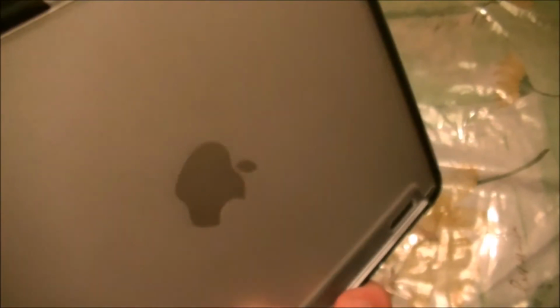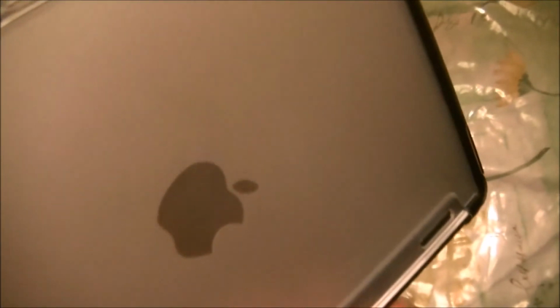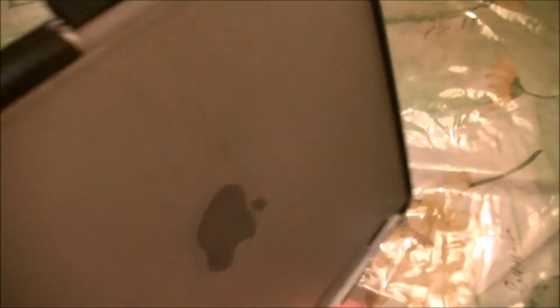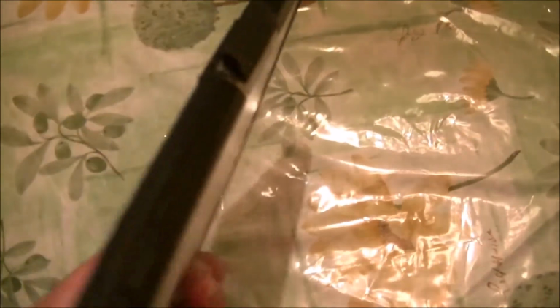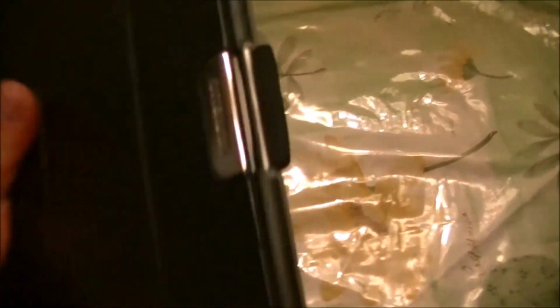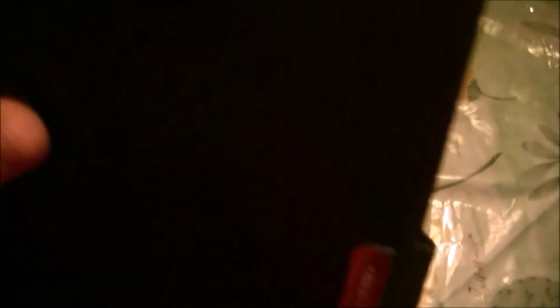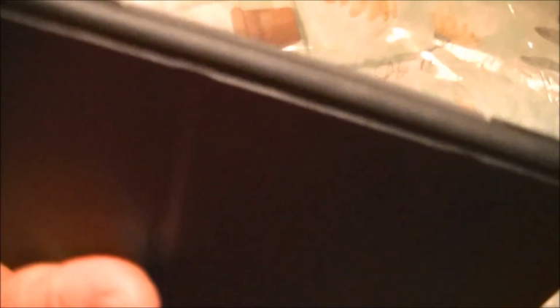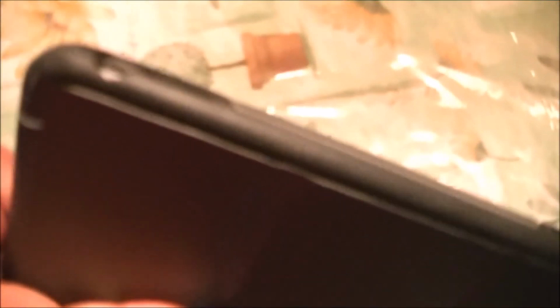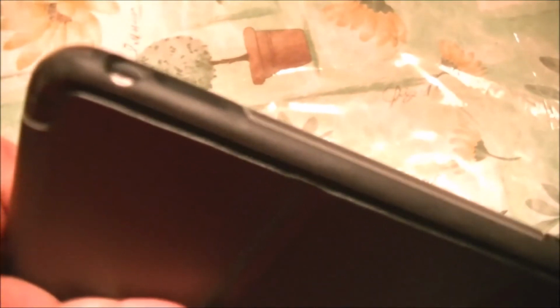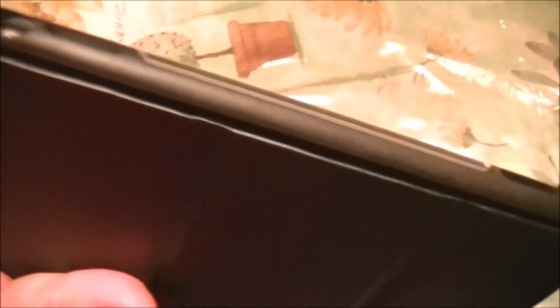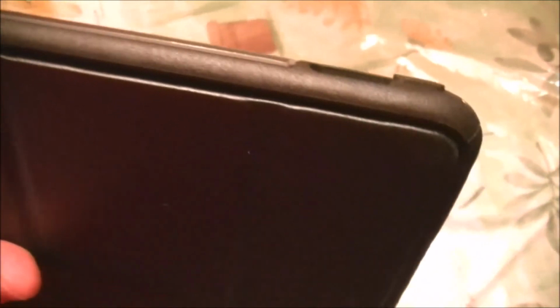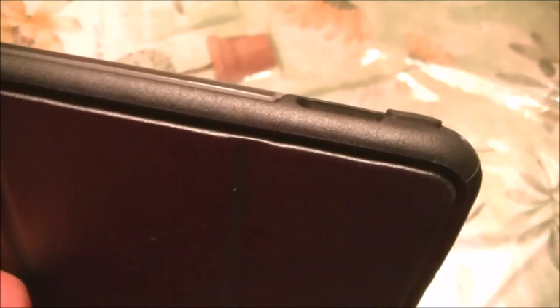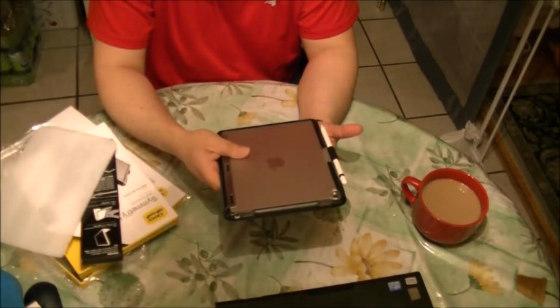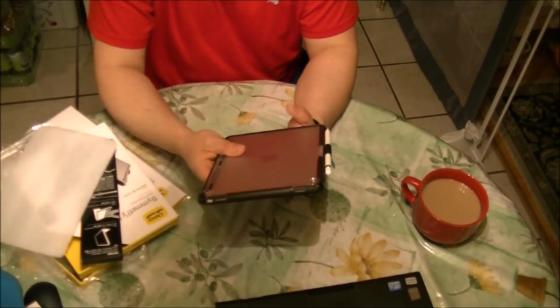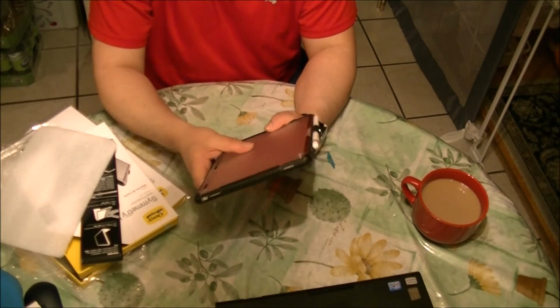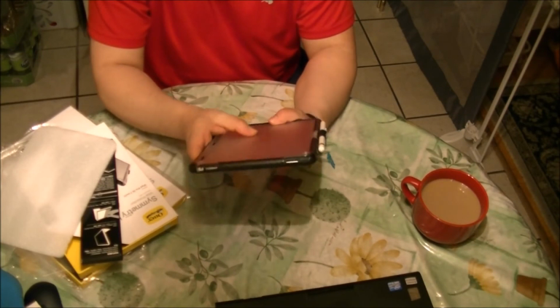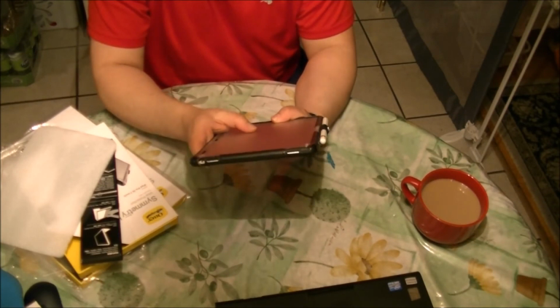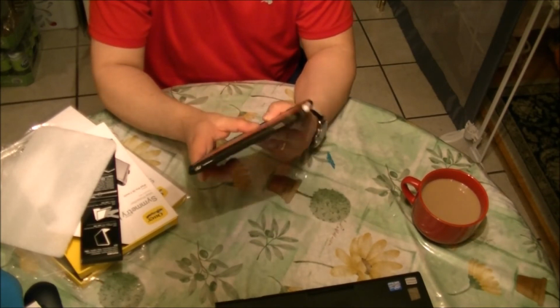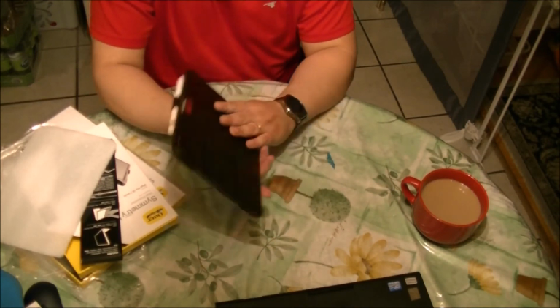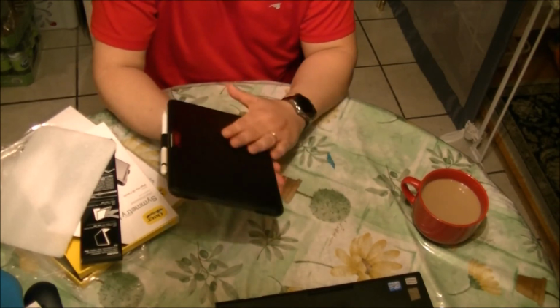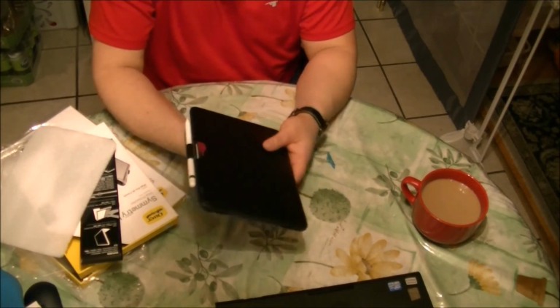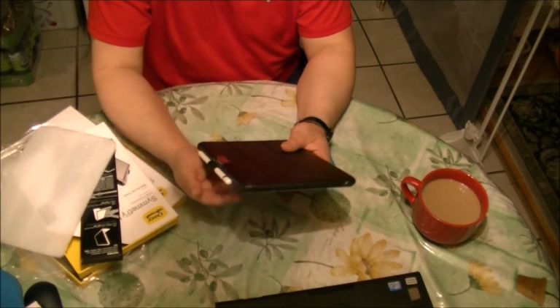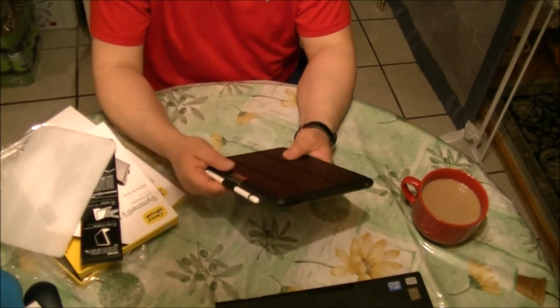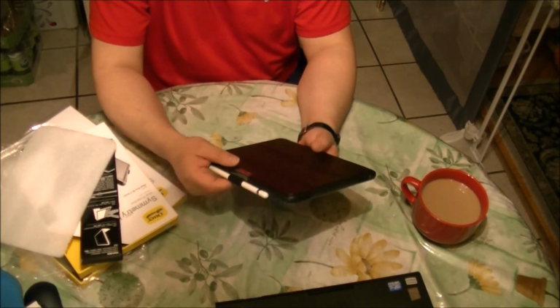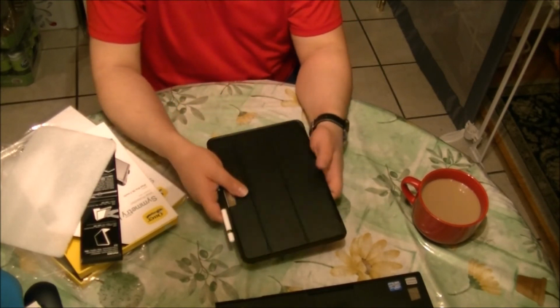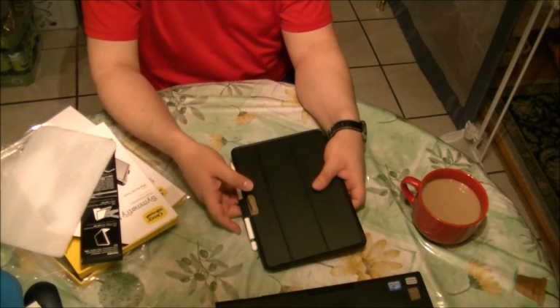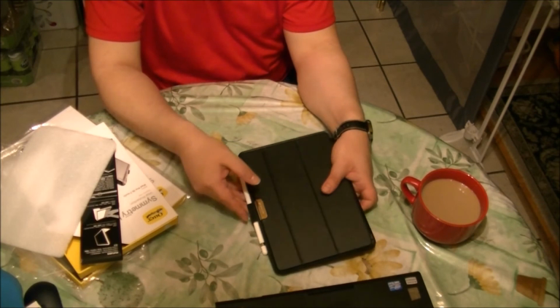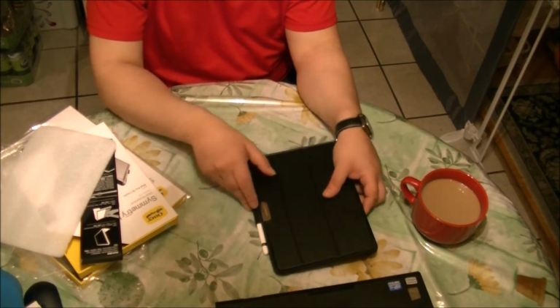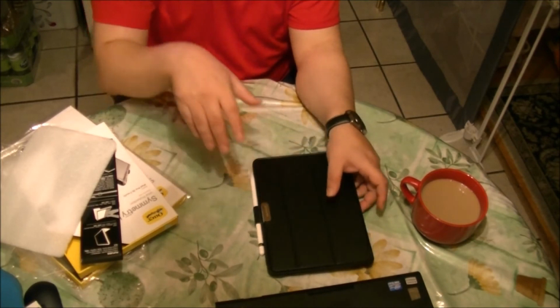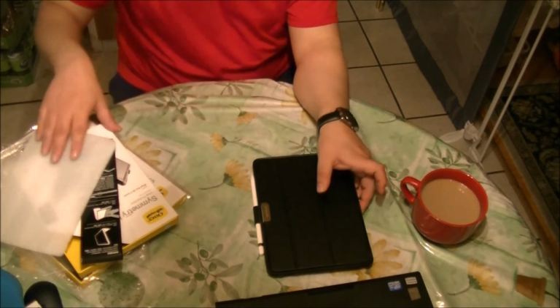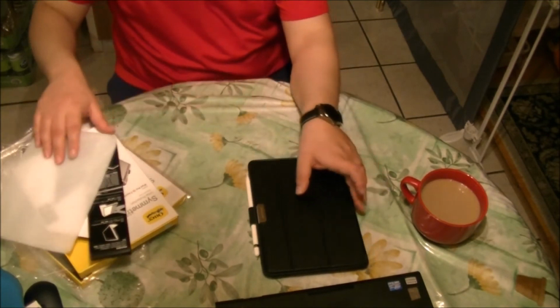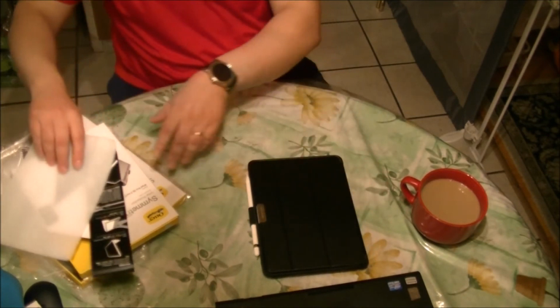So I guess it's the perfect case for the iPad Pro, in my opinion. And that's it — this is the OtterBox Symmetry case for the iPad Pro 9.7.